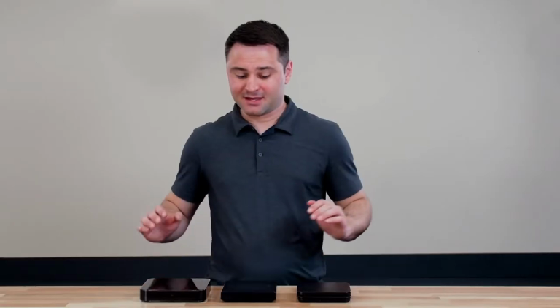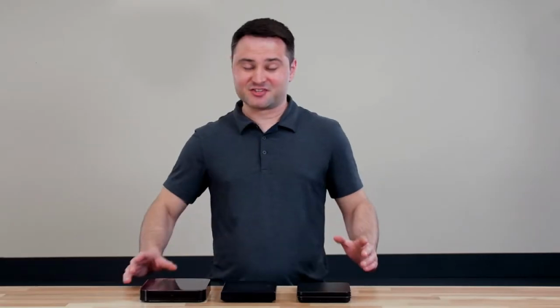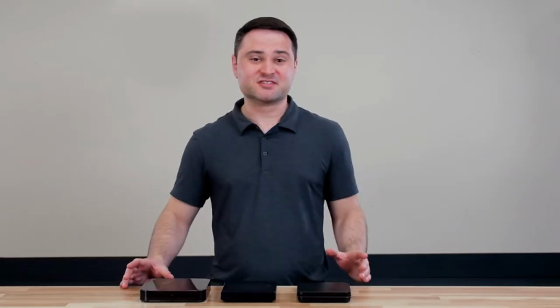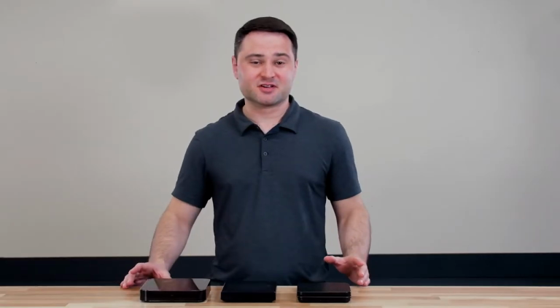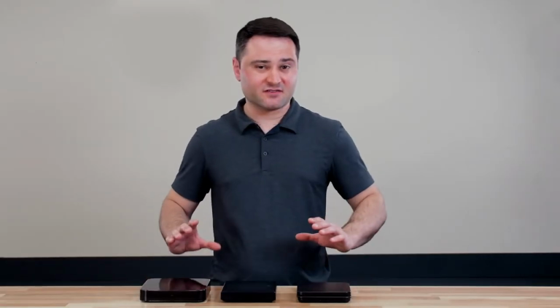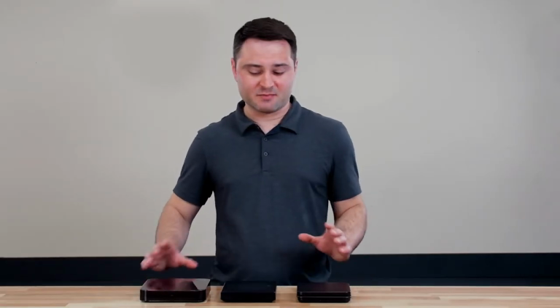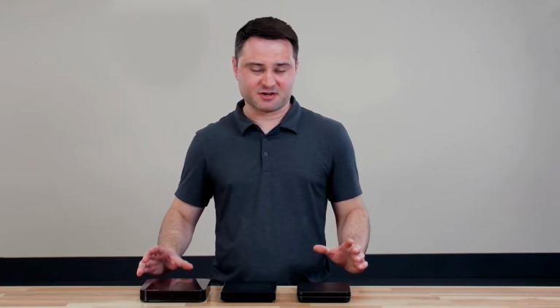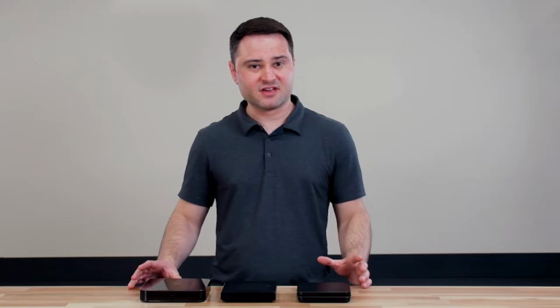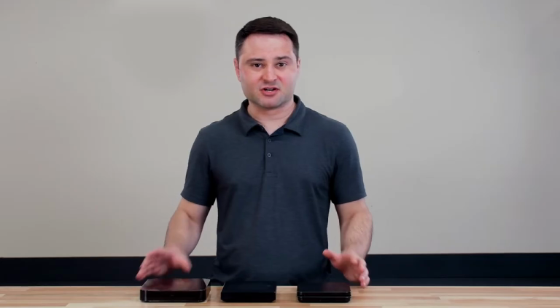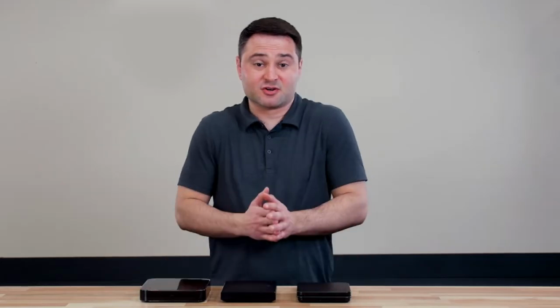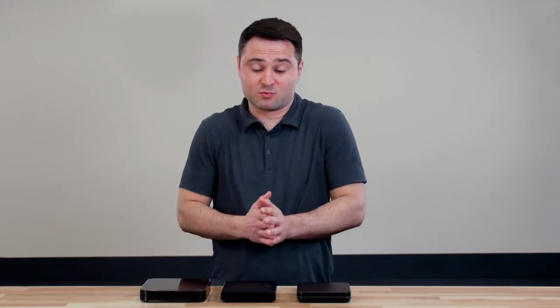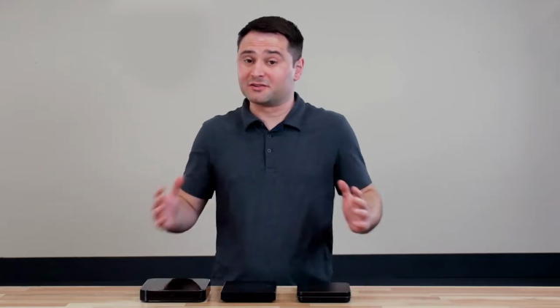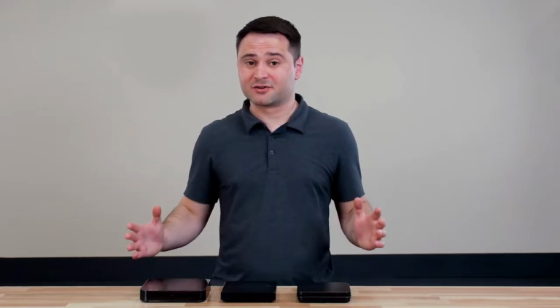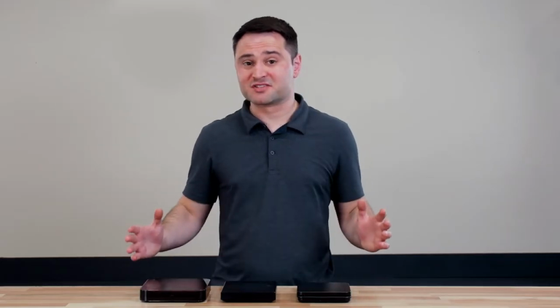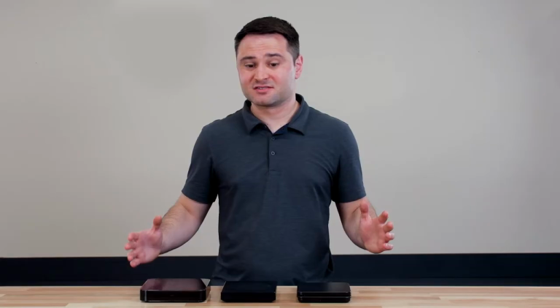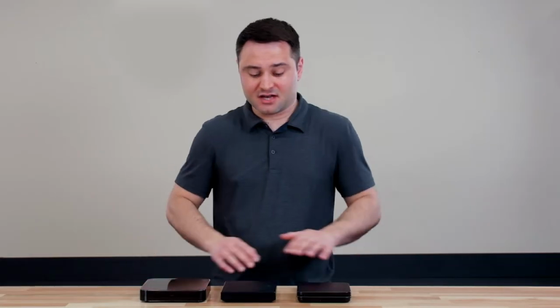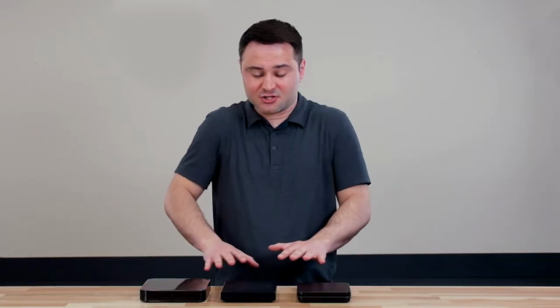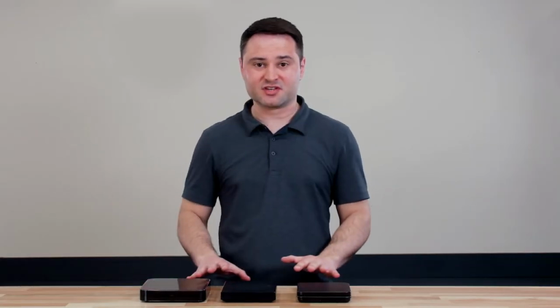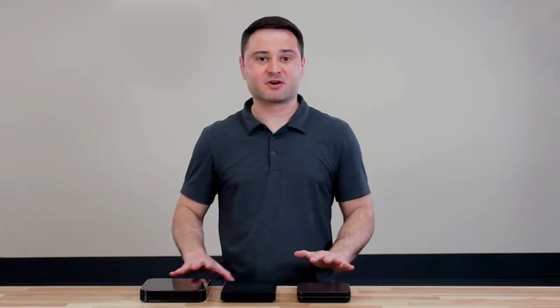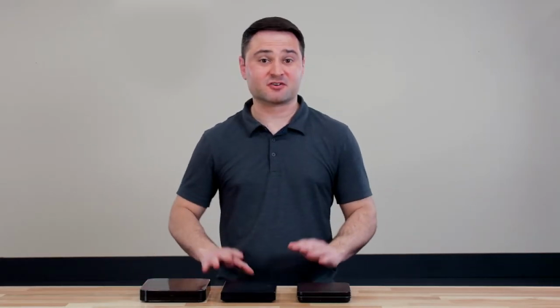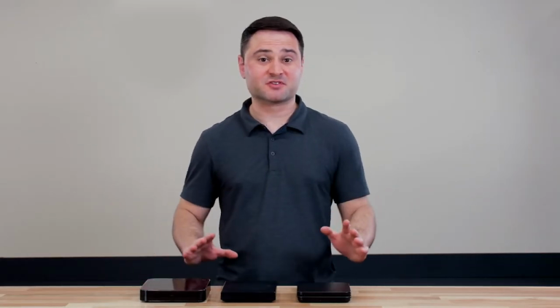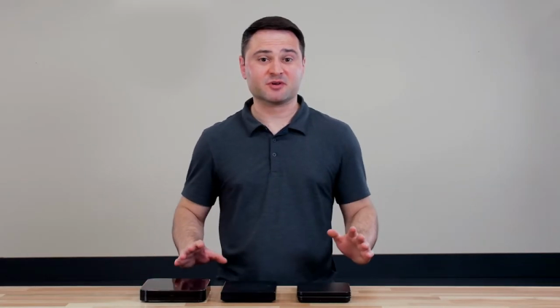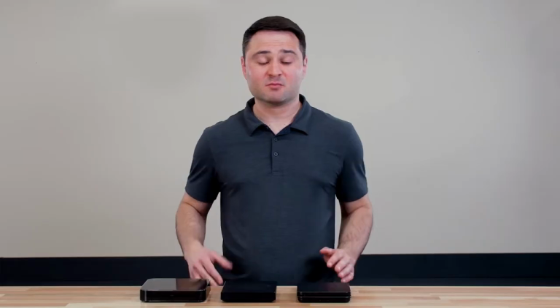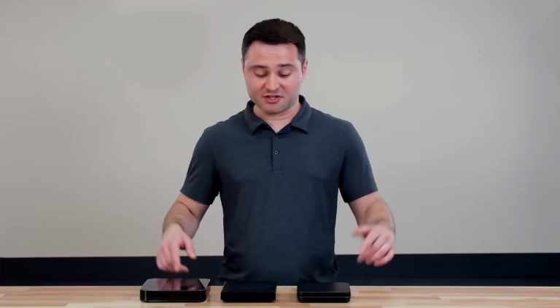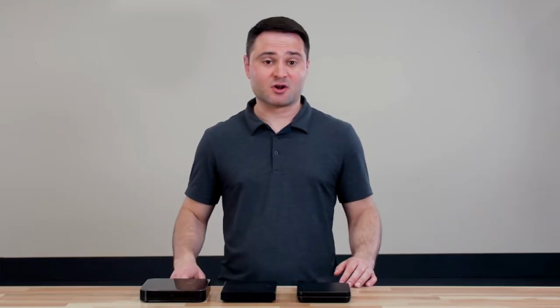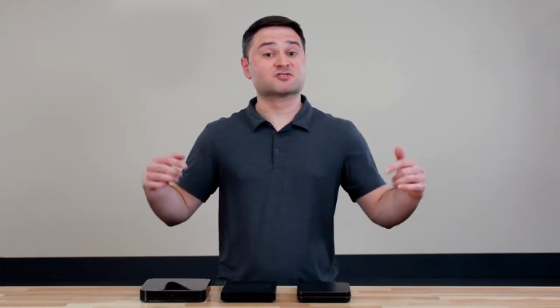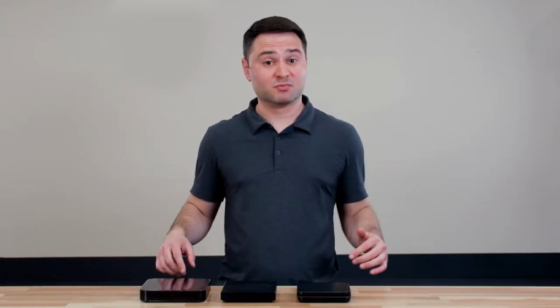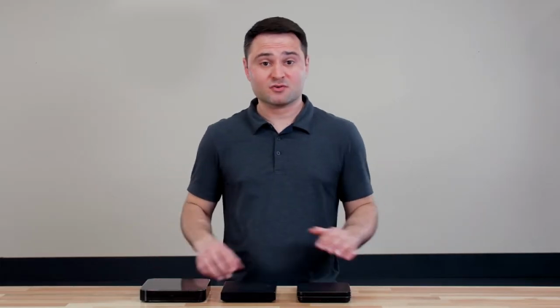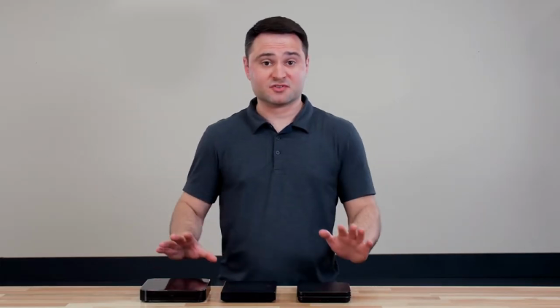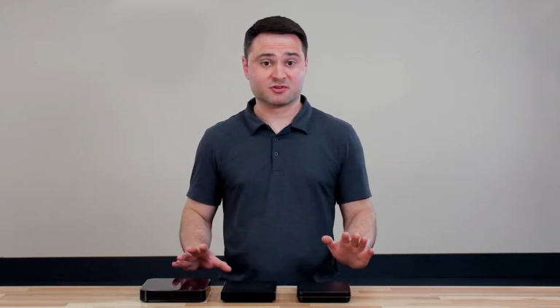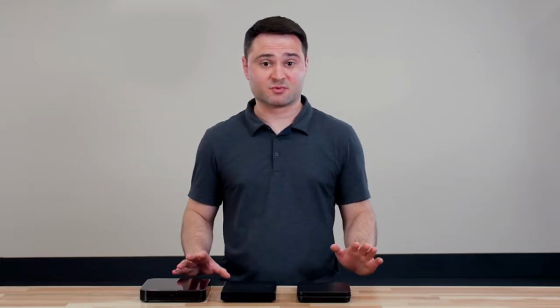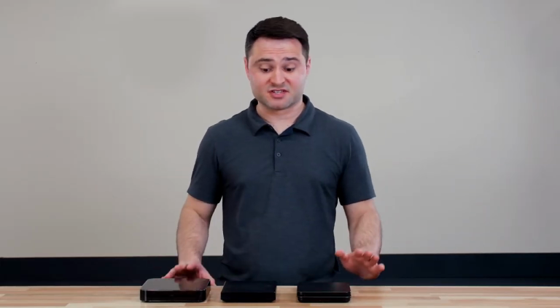I want to test these three because they've kind of come out as my three favorites, and also because they're at widely differing prices. I don't know the exact prices at the time of filming, but I've linked these products in the description below so you can see what the latest price is.